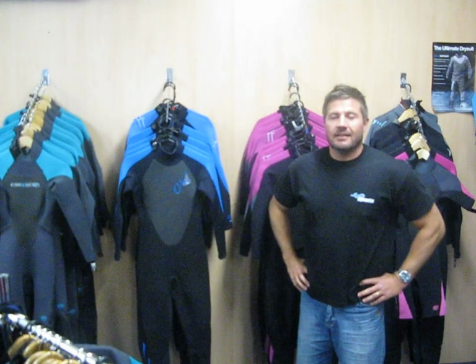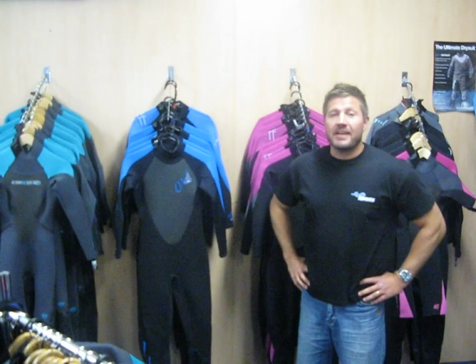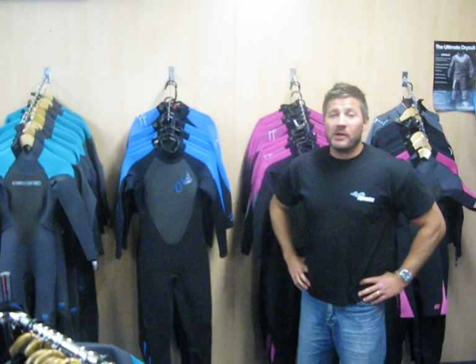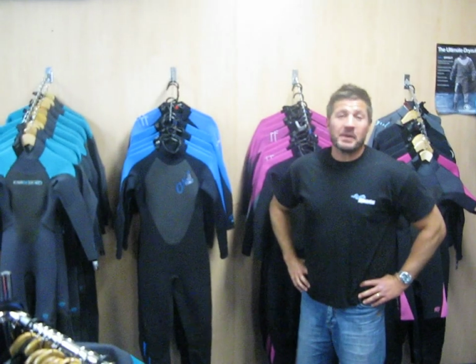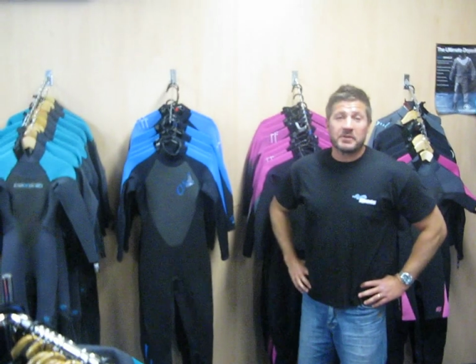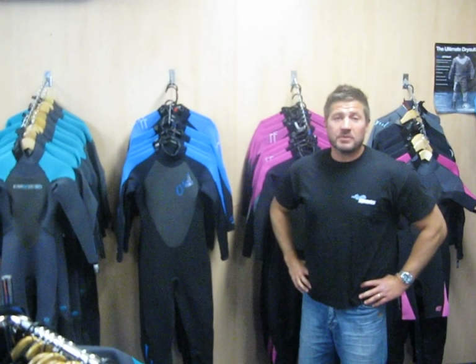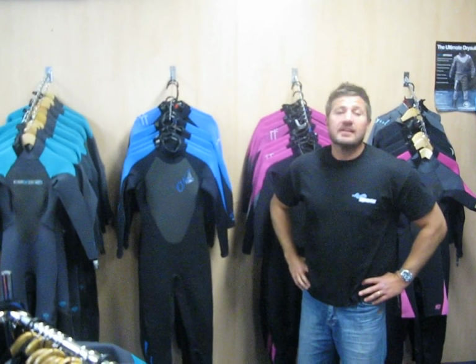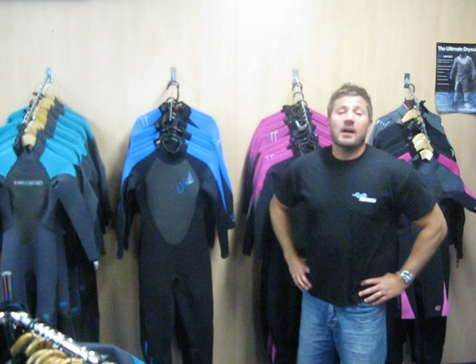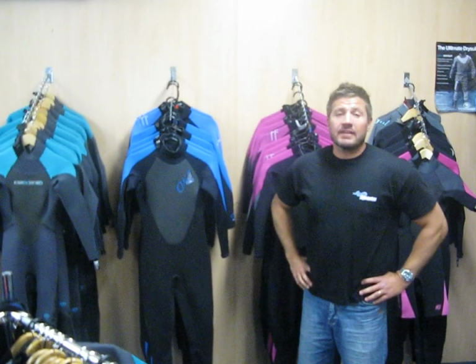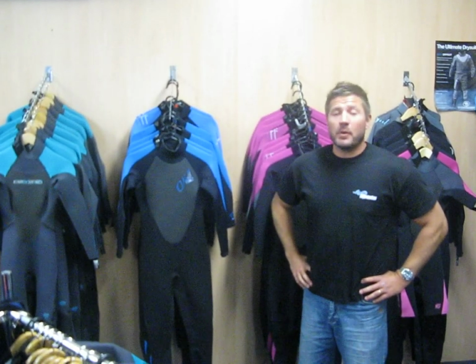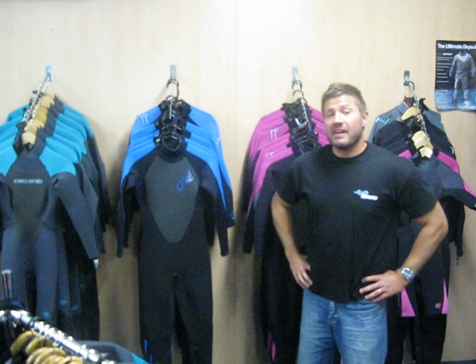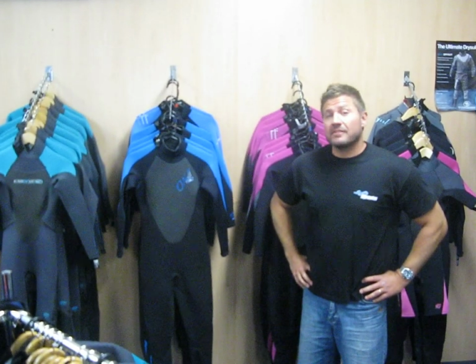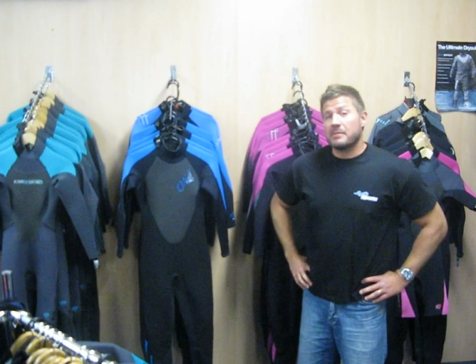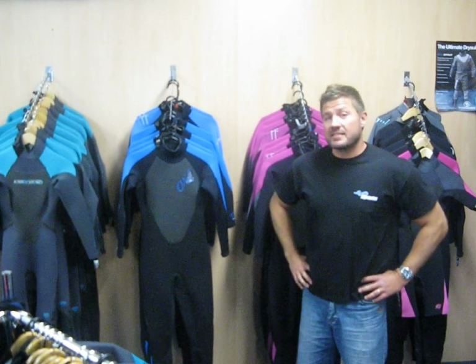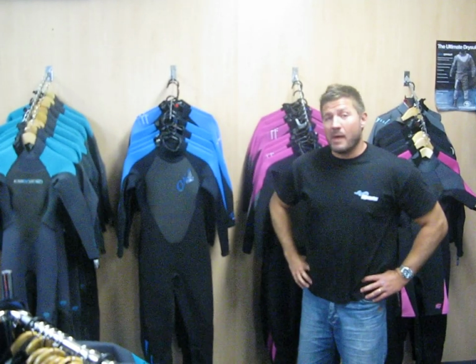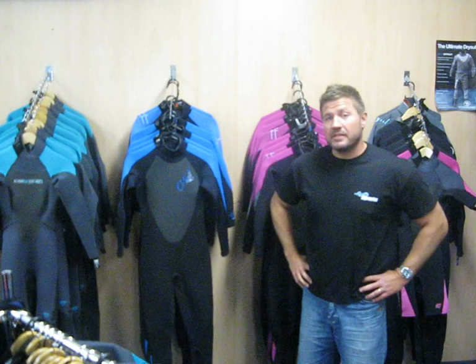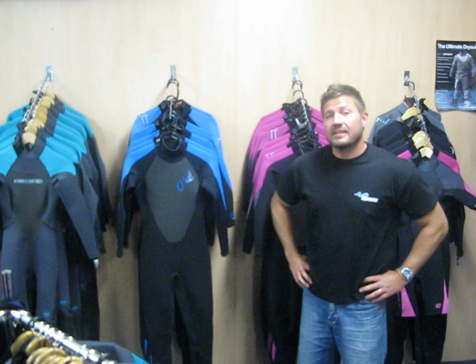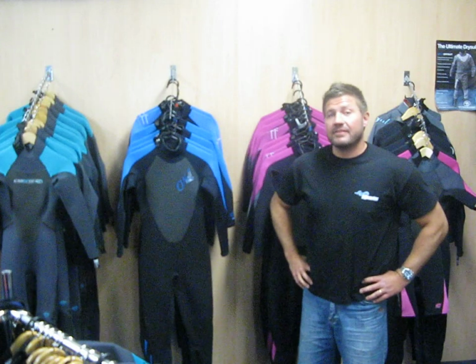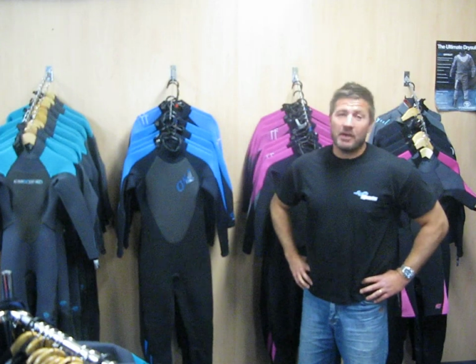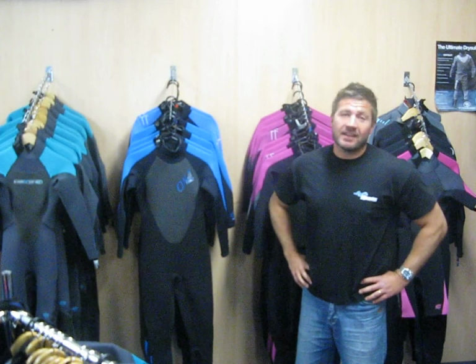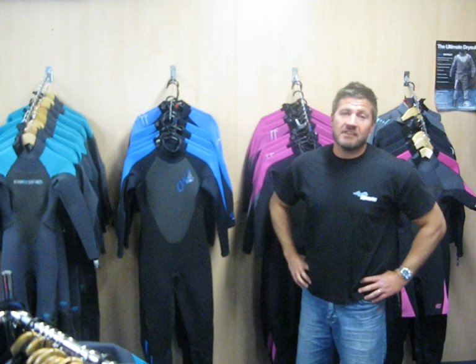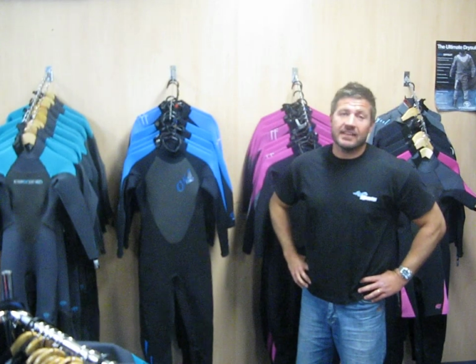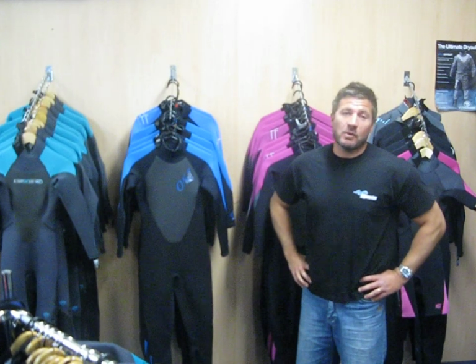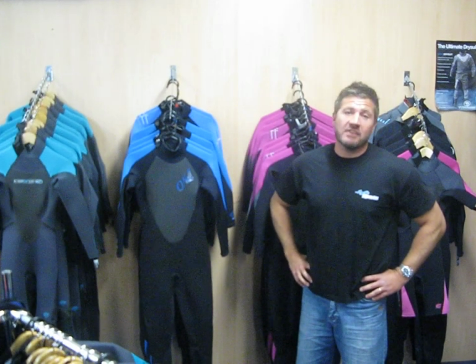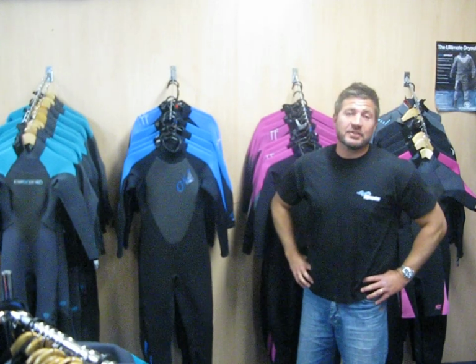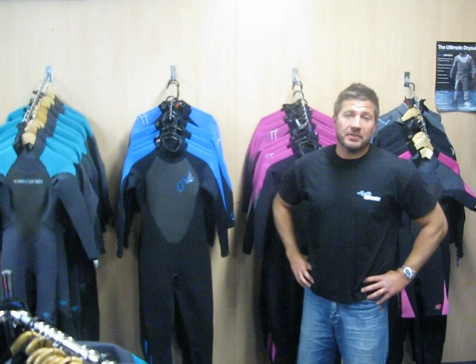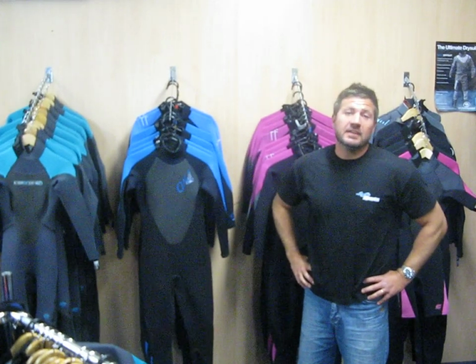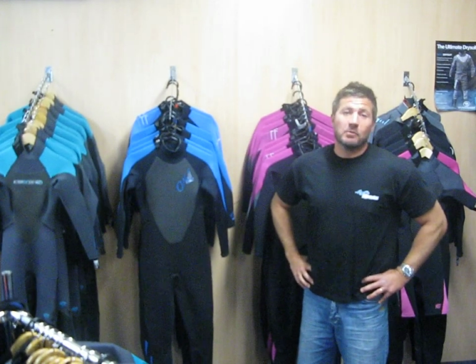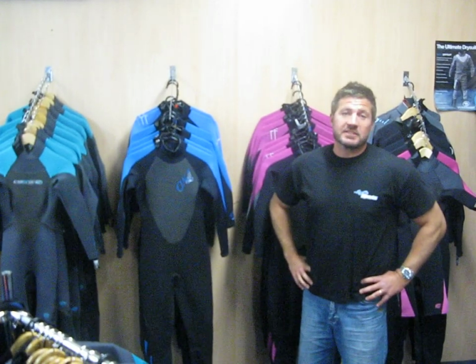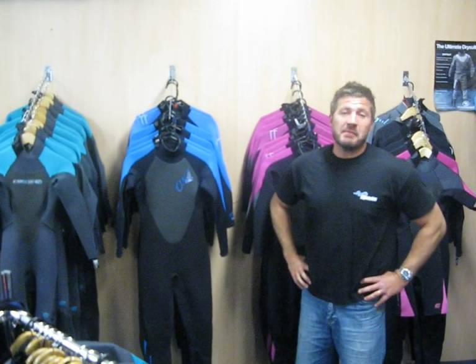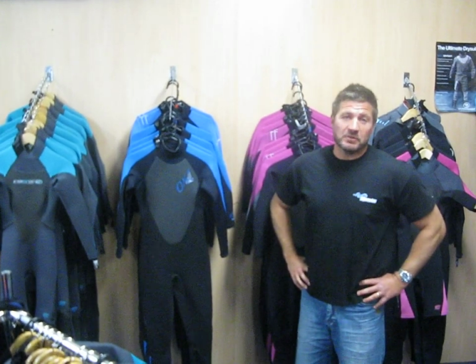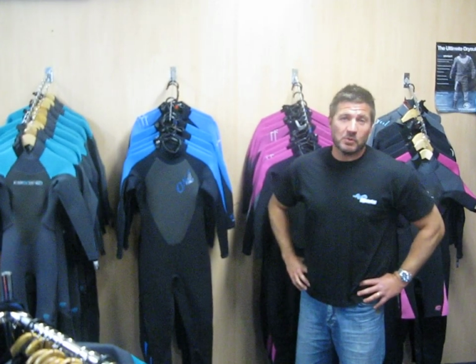Hi, welcome to Axtro Sports. I want to give you a quick rundown on some of our summer wetsuits and give you hopefully a clearer idea on what's the right suit for you and which one's going to be best for your sport.